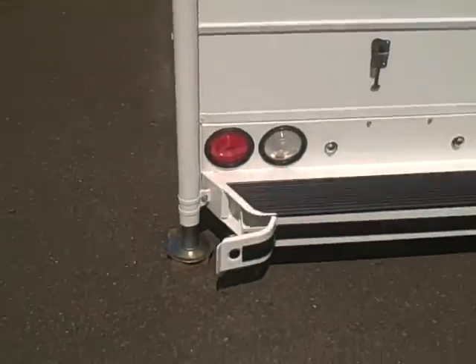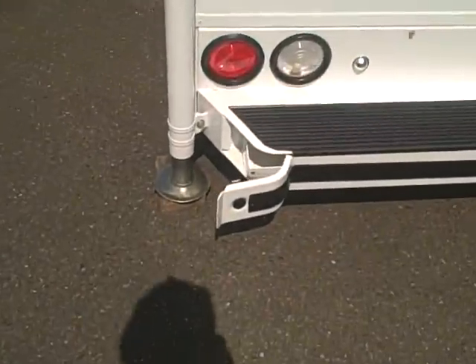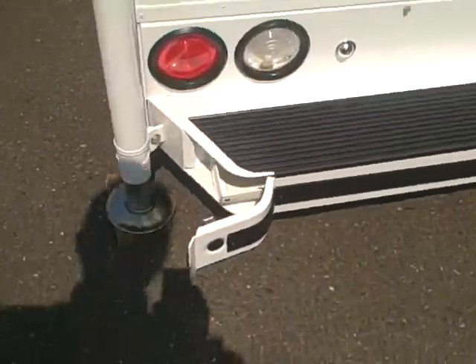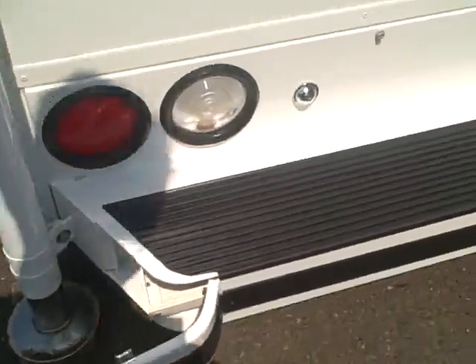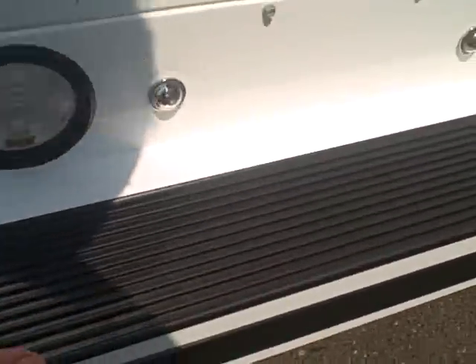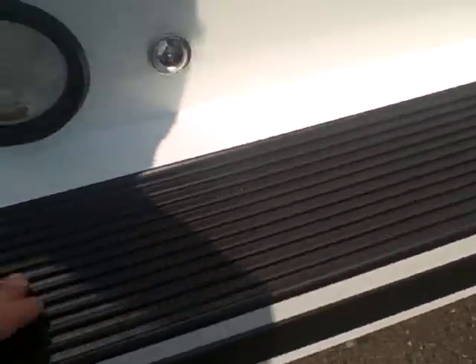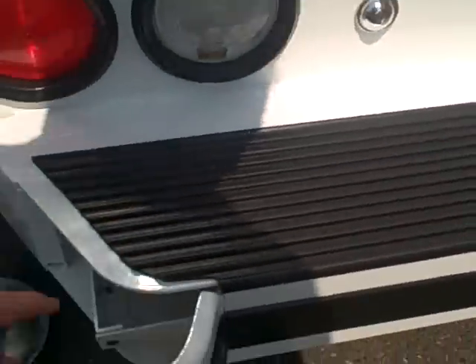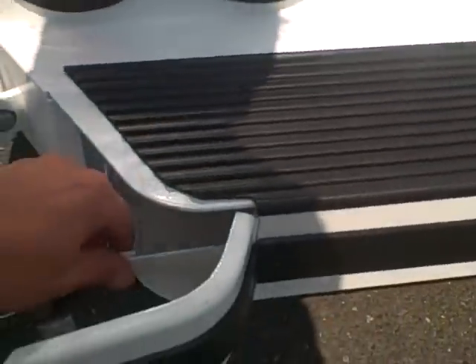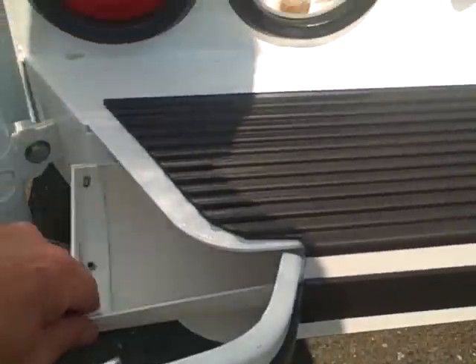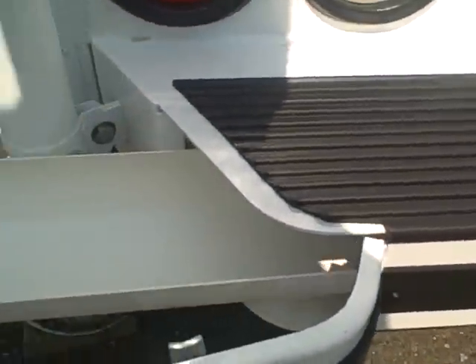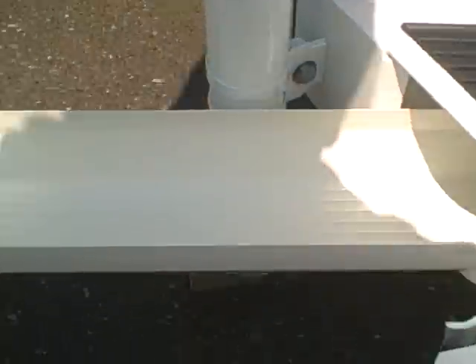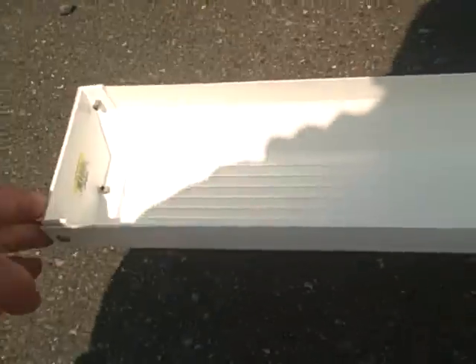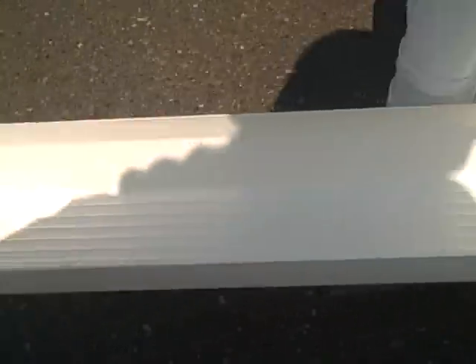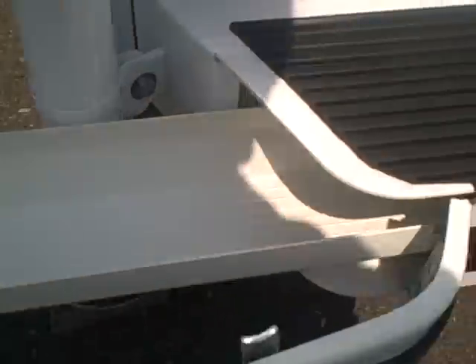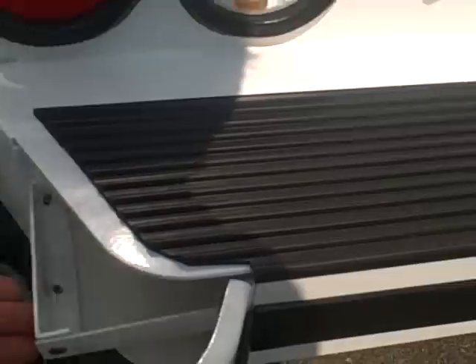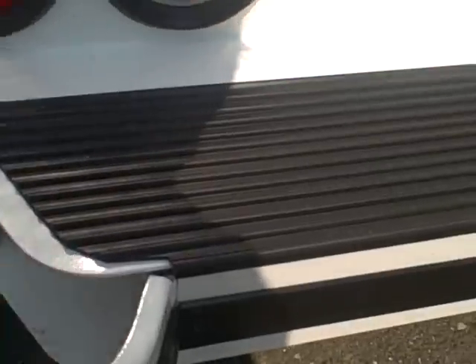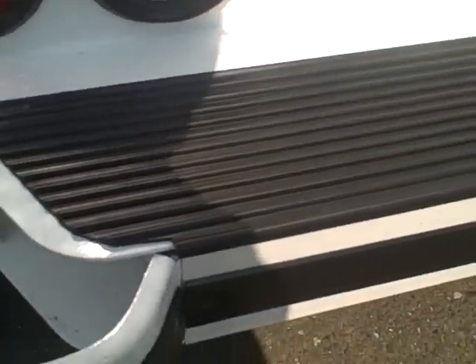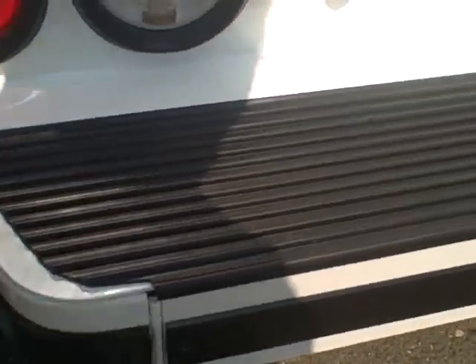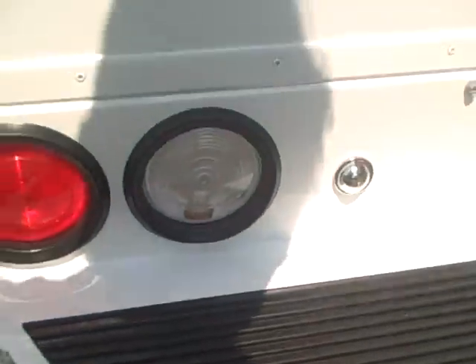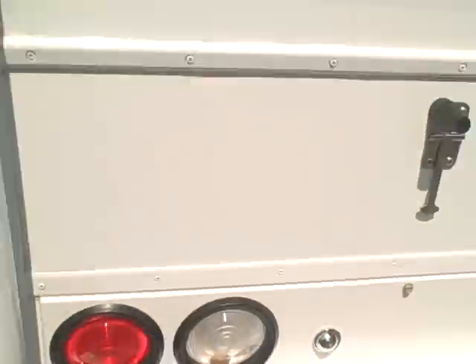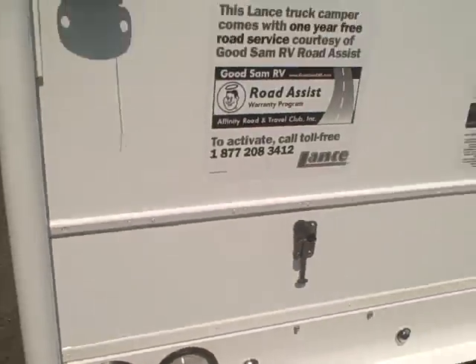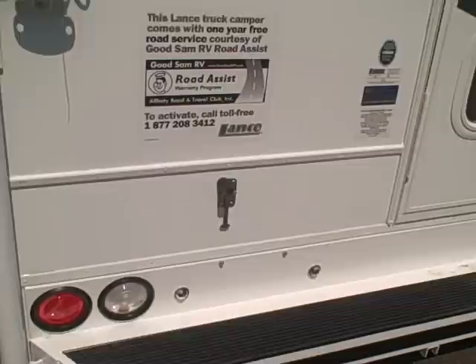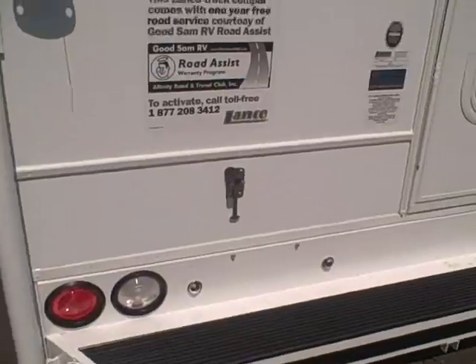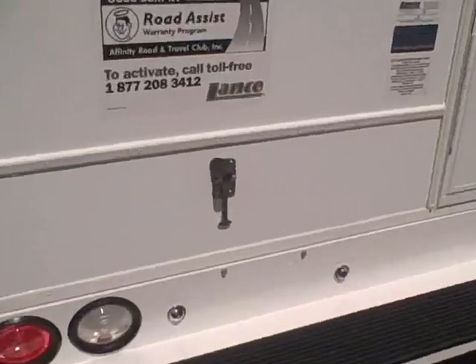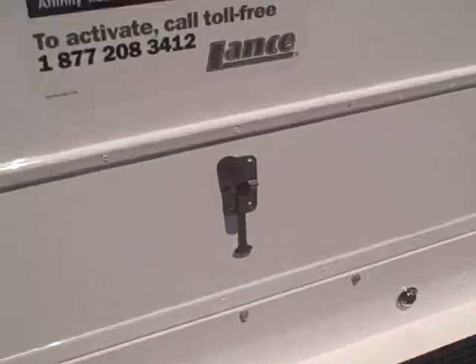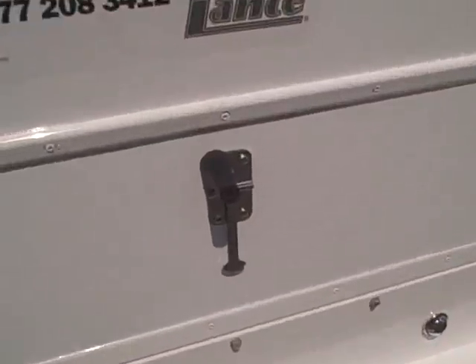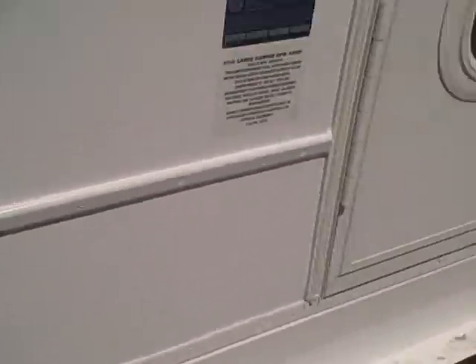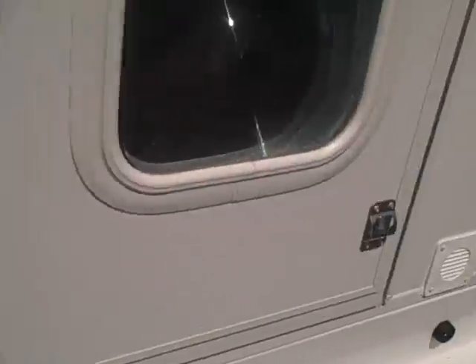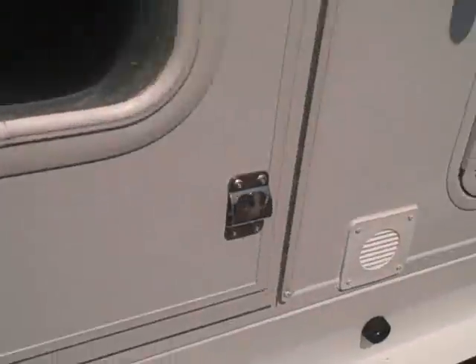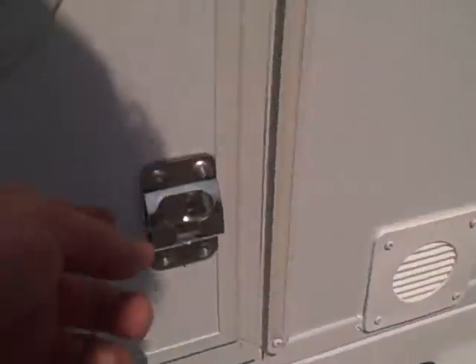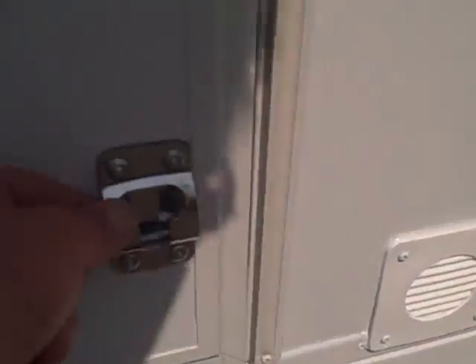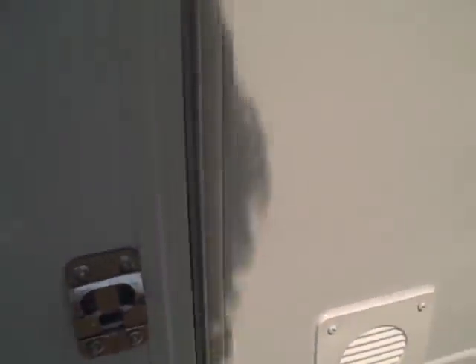Here's the back side — something to point out: sewer tube storage is common in these, but an actual tray to set that tube in is not. It's featured on these nice campers, as well as steel door hardware that doesn't break like plastic.